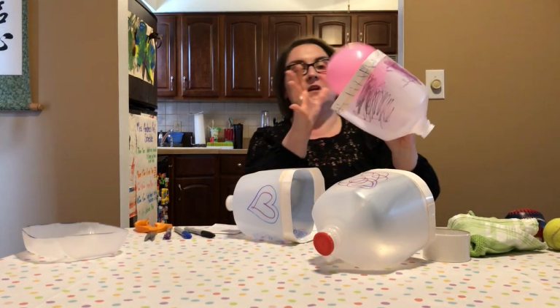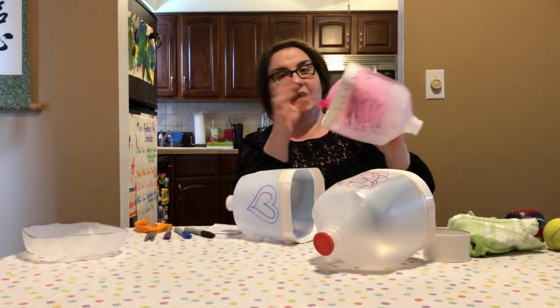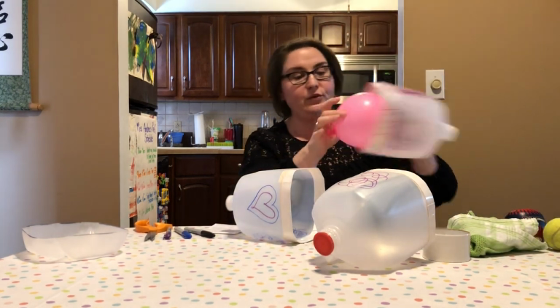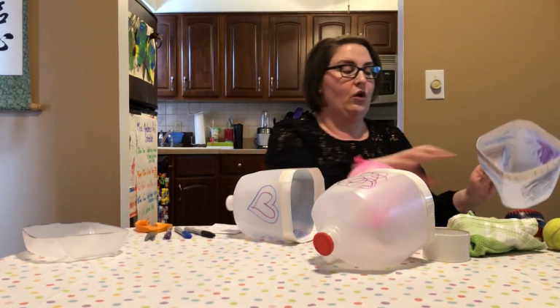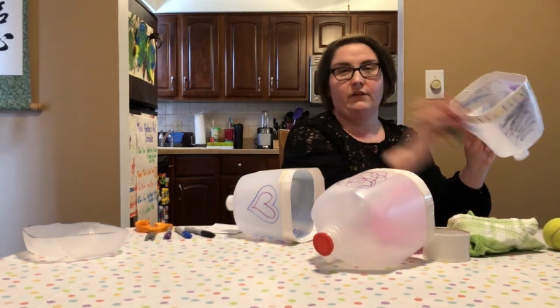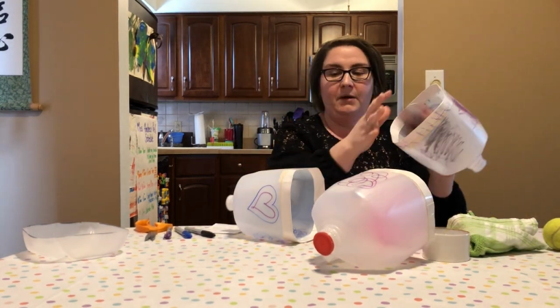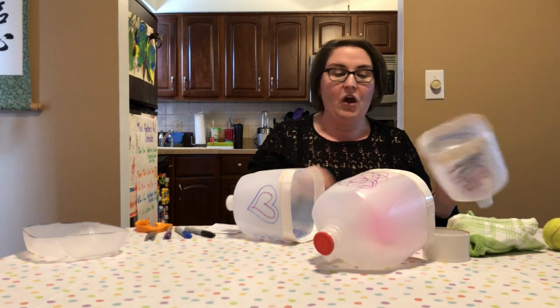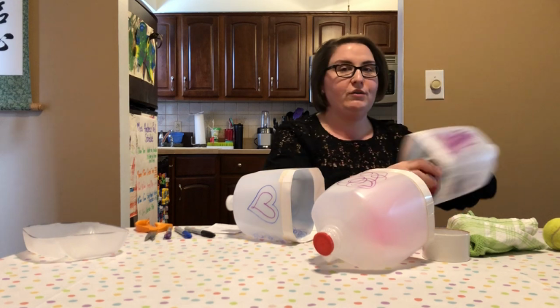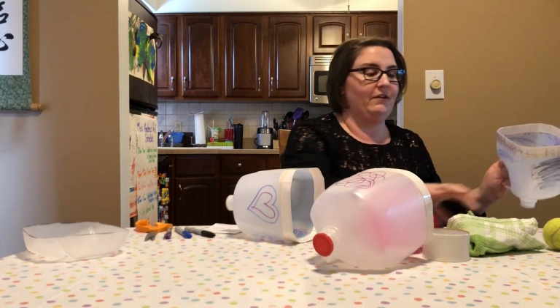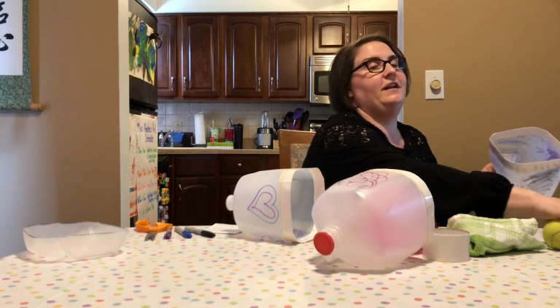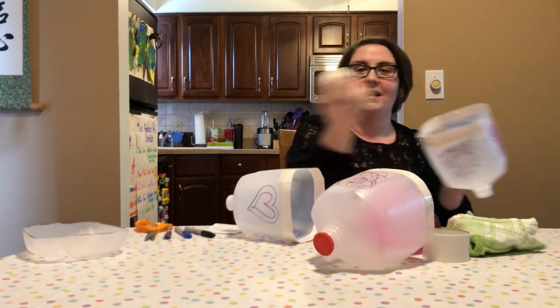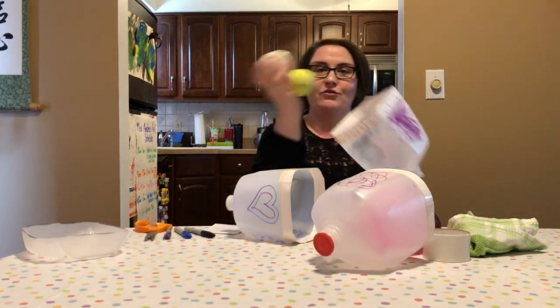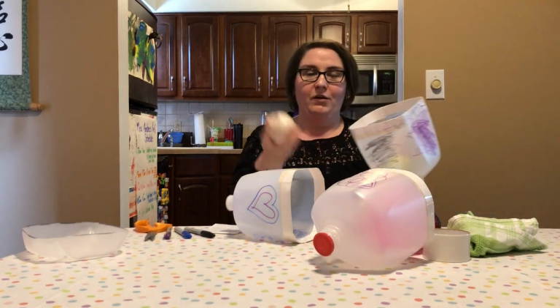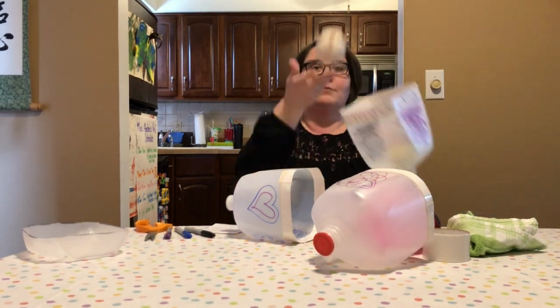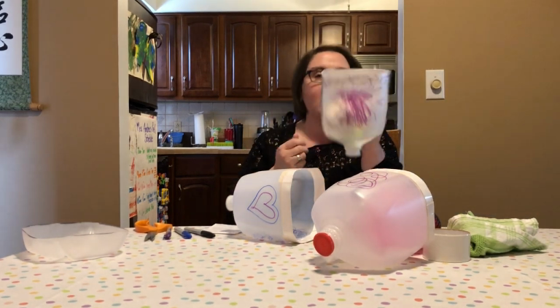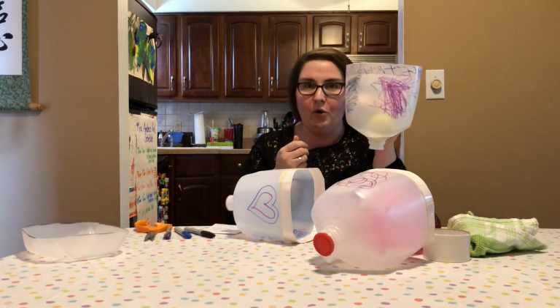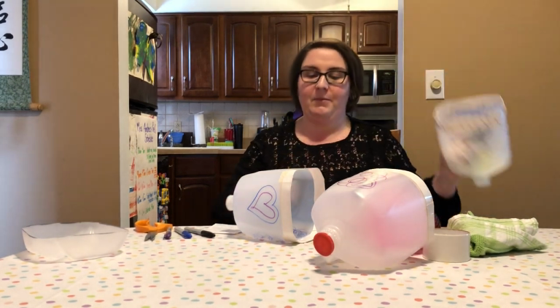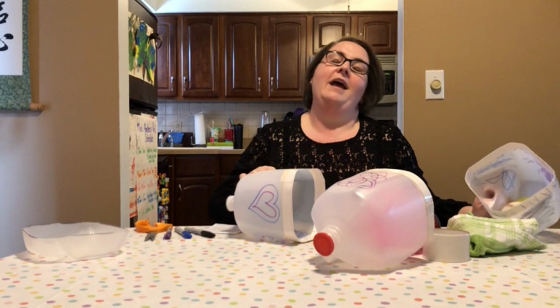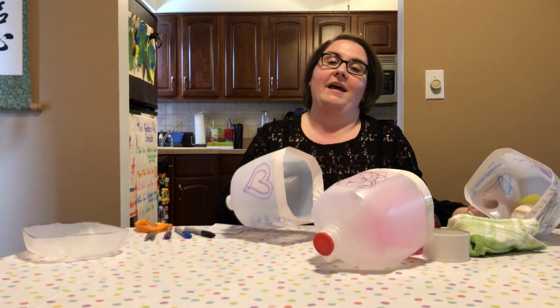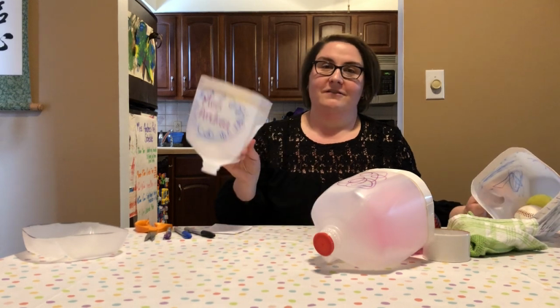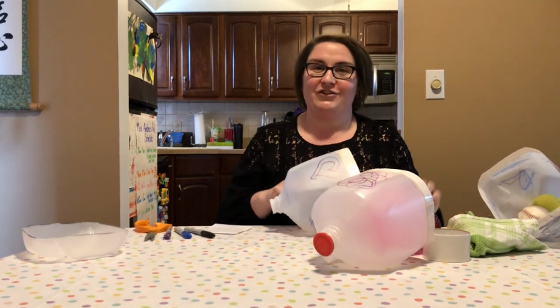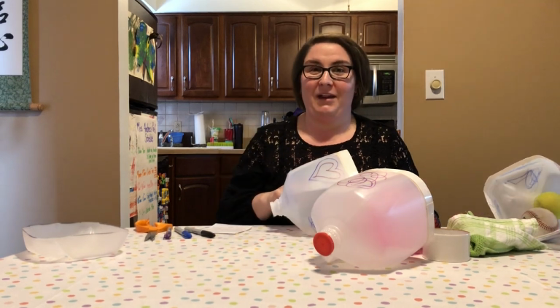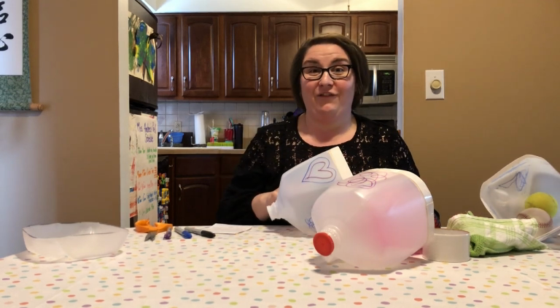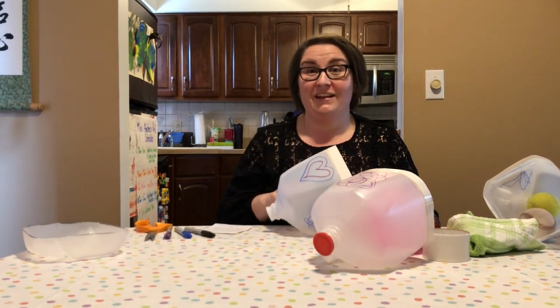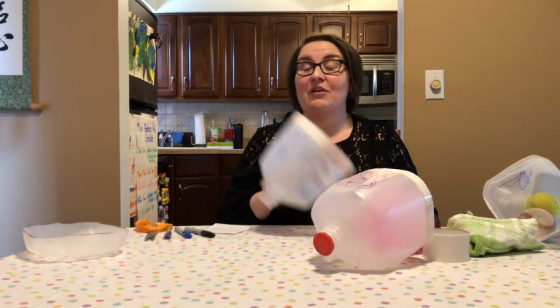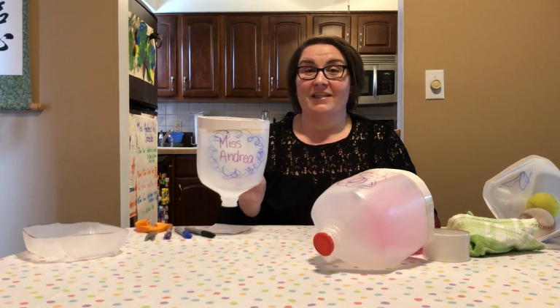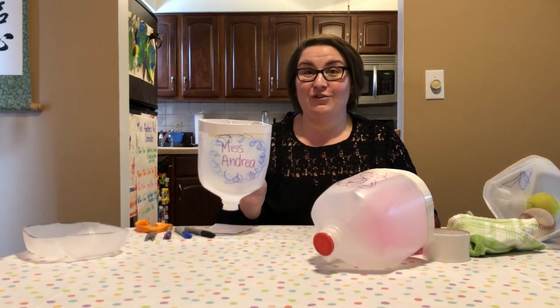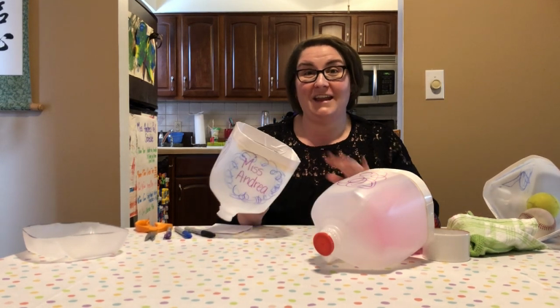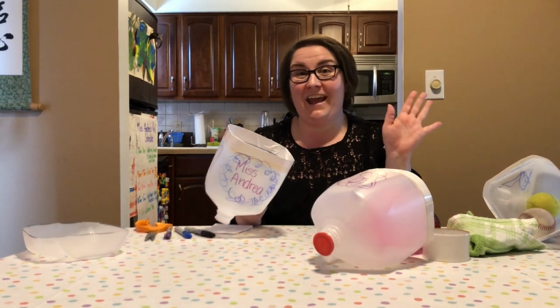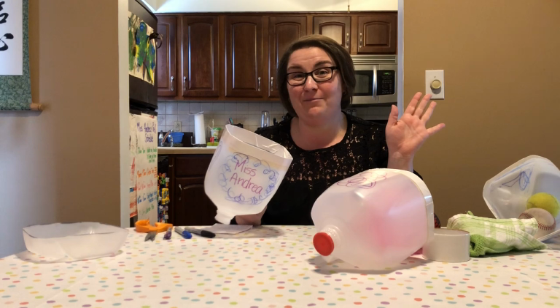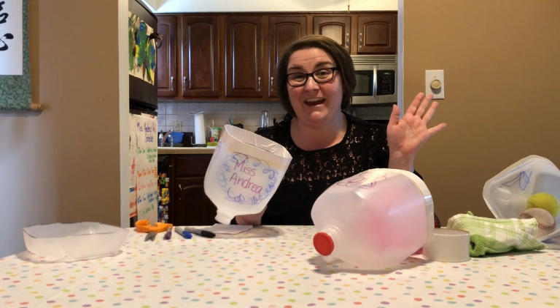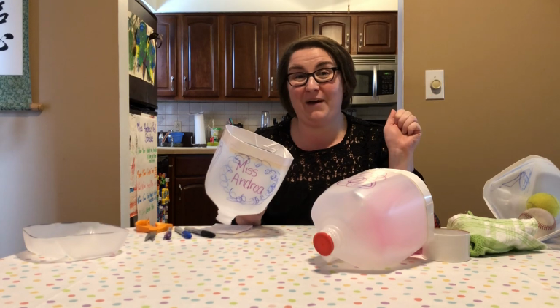So there you have it — now you have a fun game that you can play either inside with something small like a balloon or a soft squishy ball, or you can take it outside on a nice day and use a tennis ball or a baseball. You should be able to have a lot of fun with it. Thanks for tuning in today, have fun and be creative — bye!